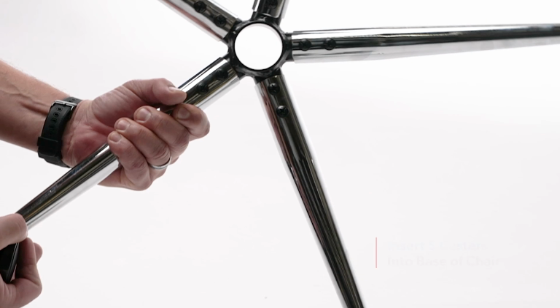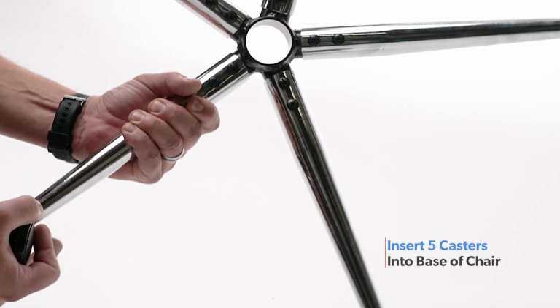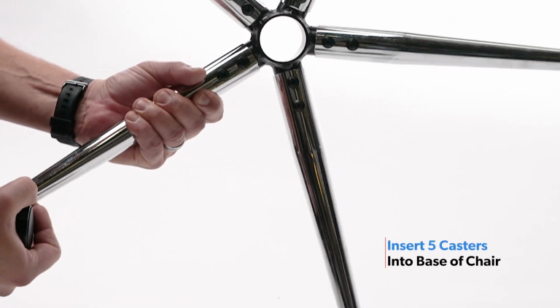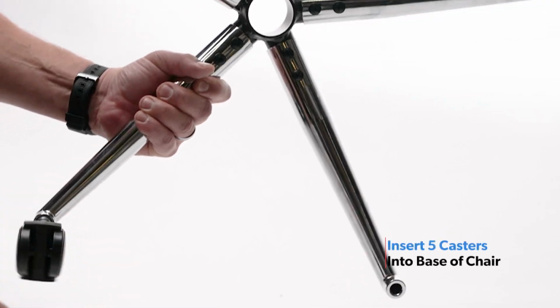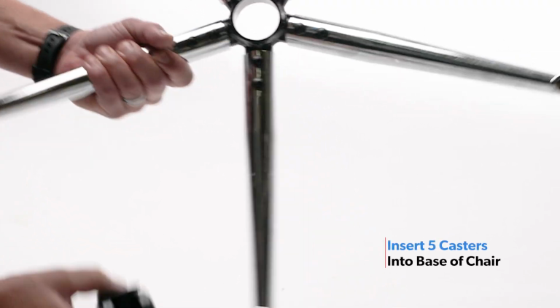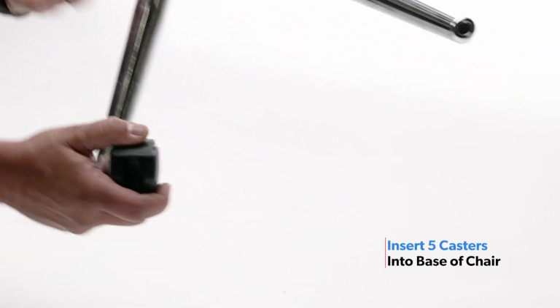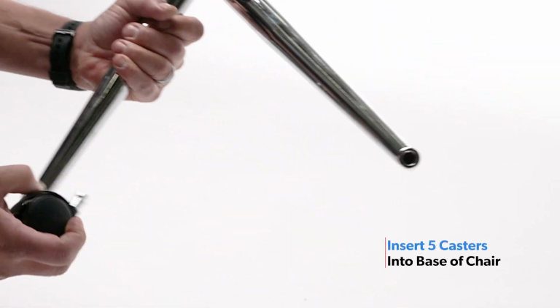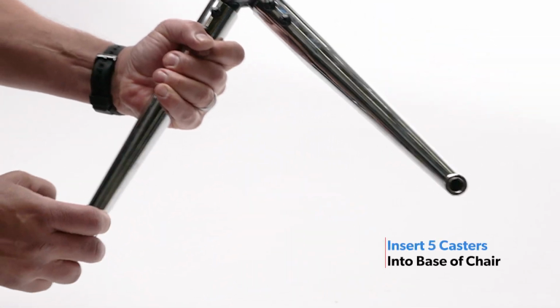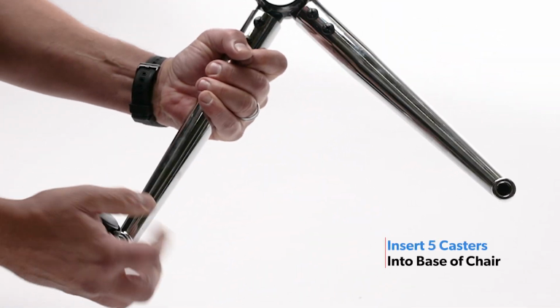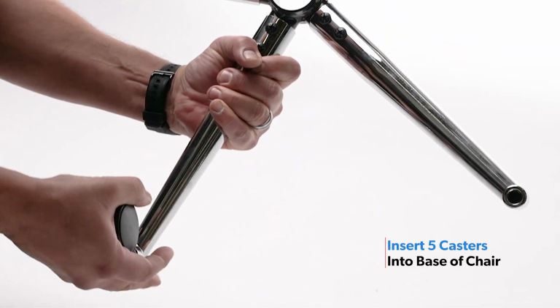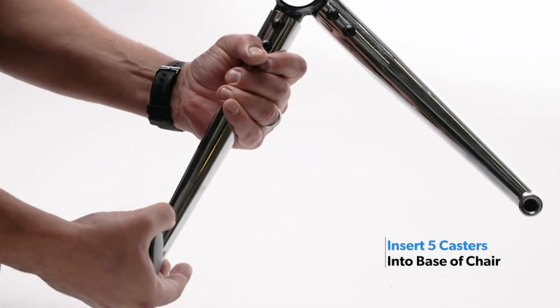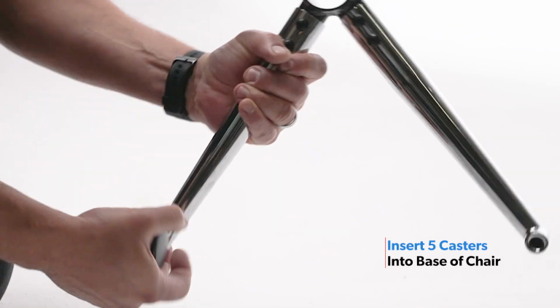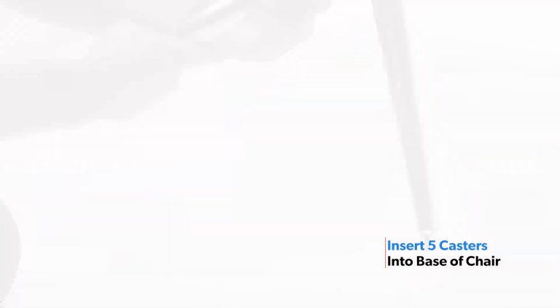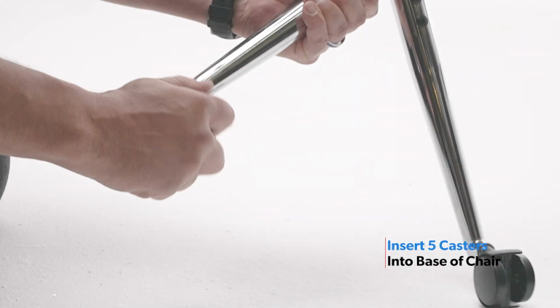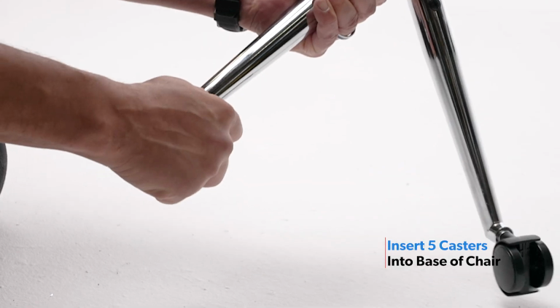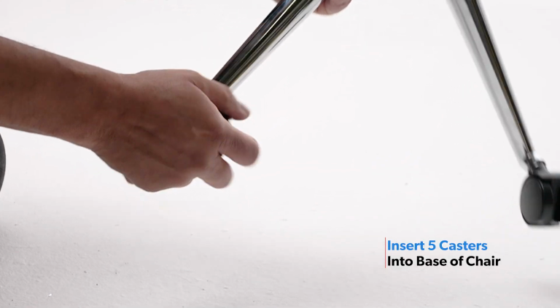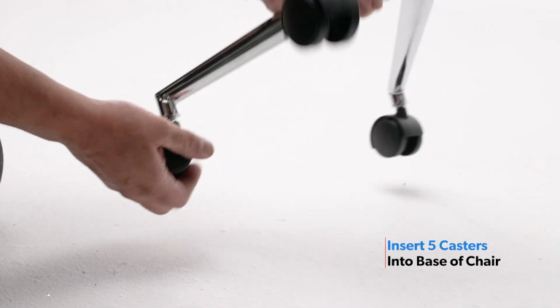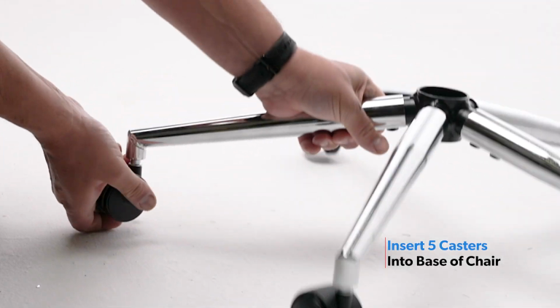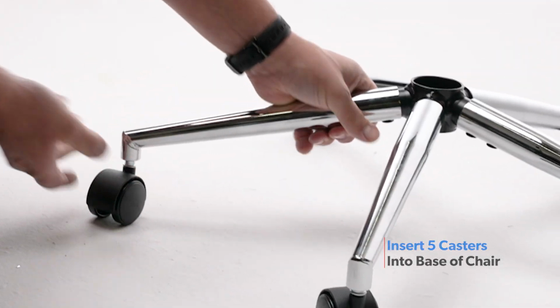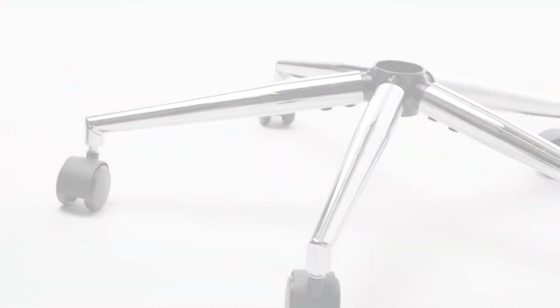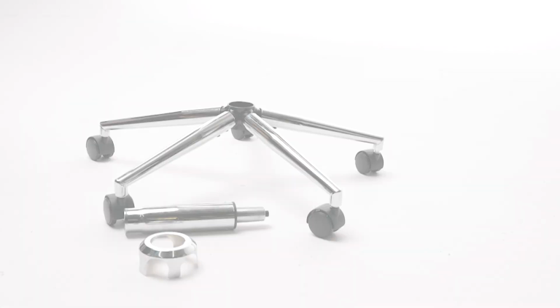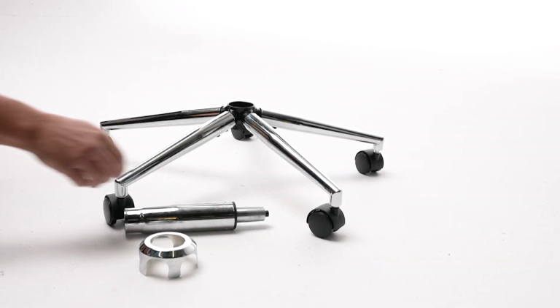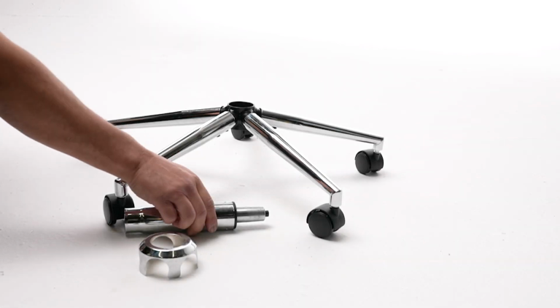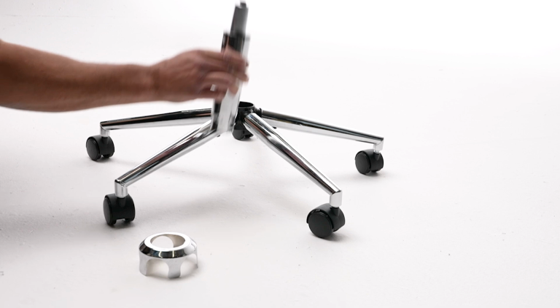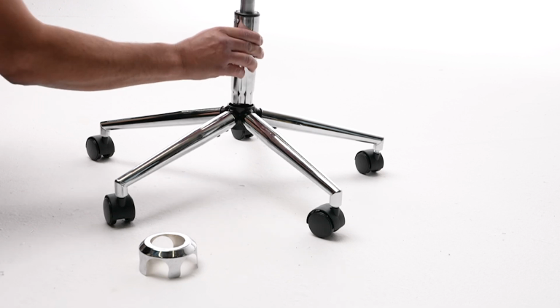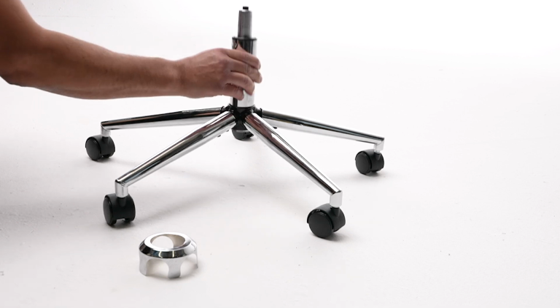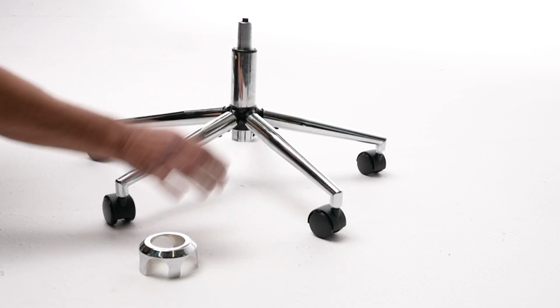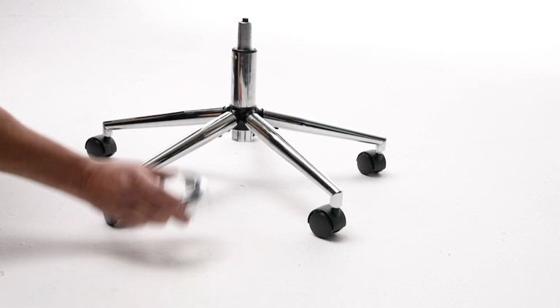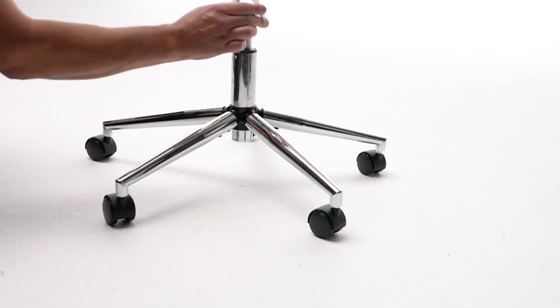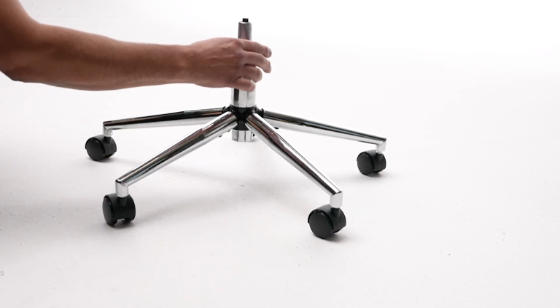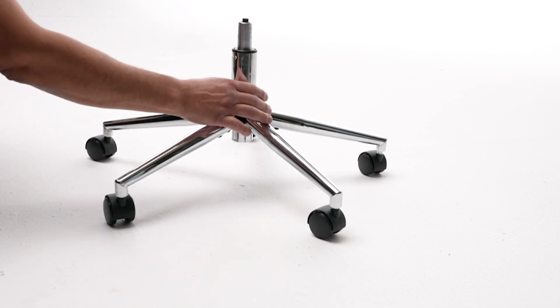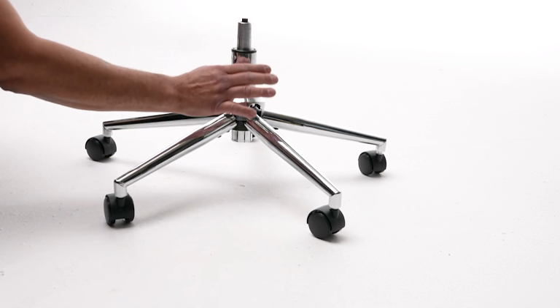Firmly press in each caster until you hear a click. Next, firmly insert the gas lift into the base. Place the cover over the gas lift.